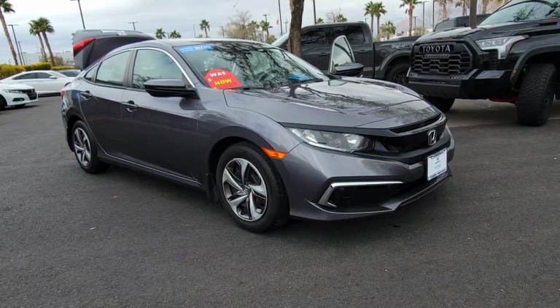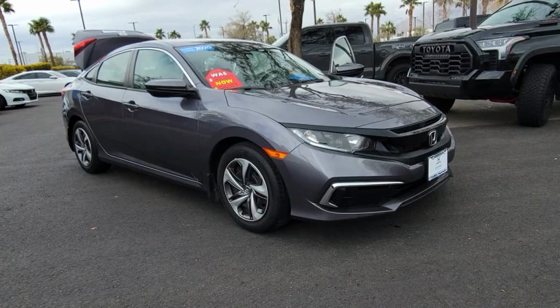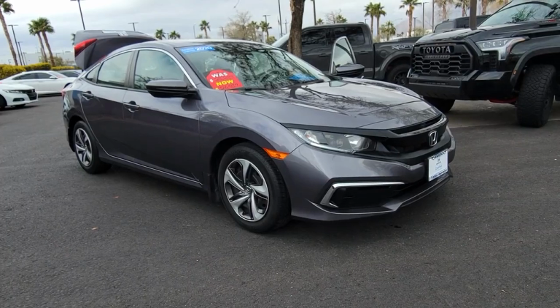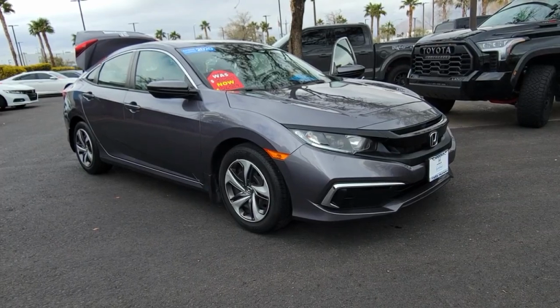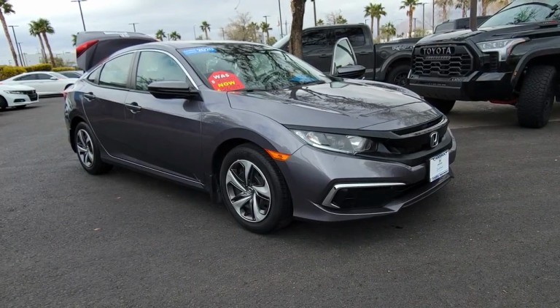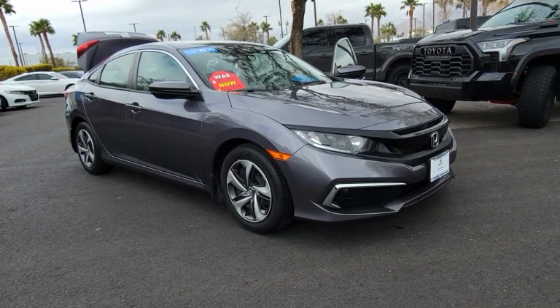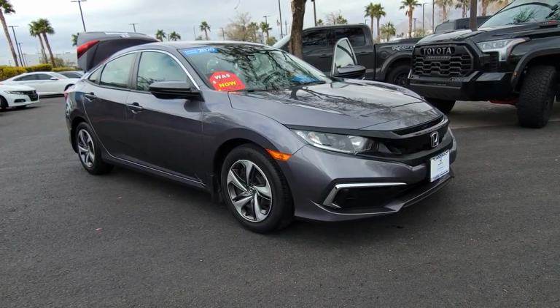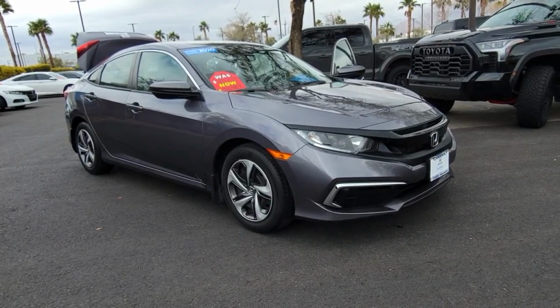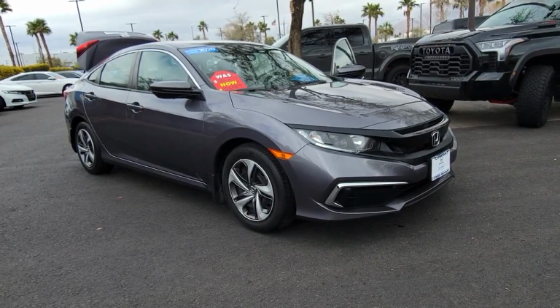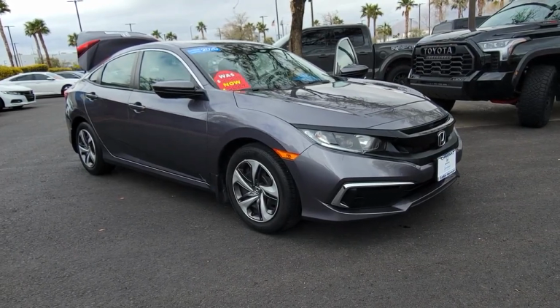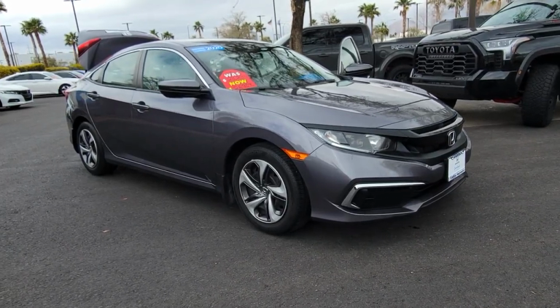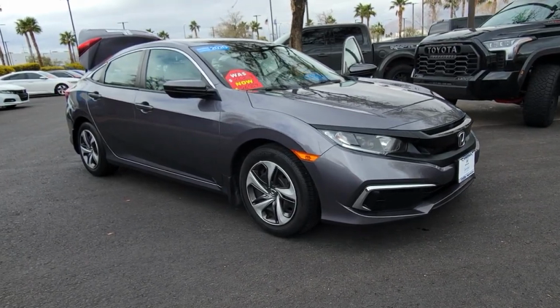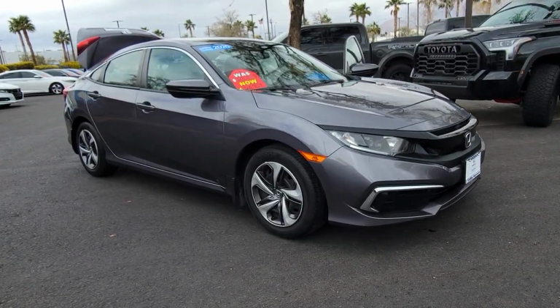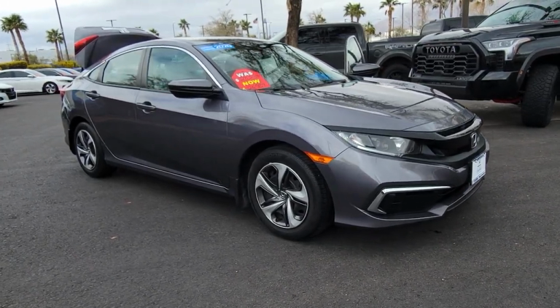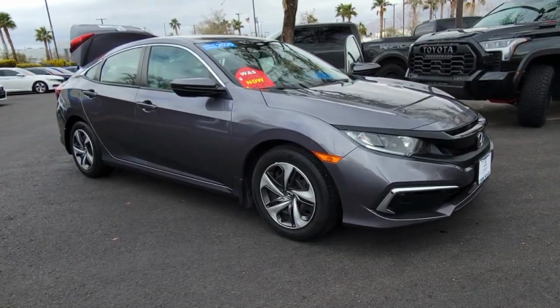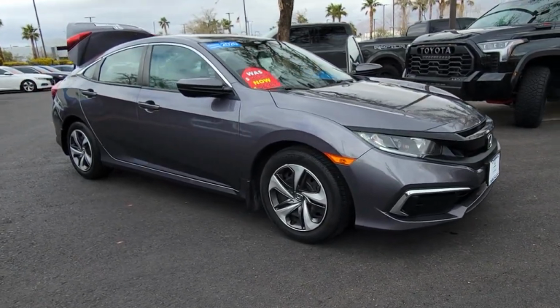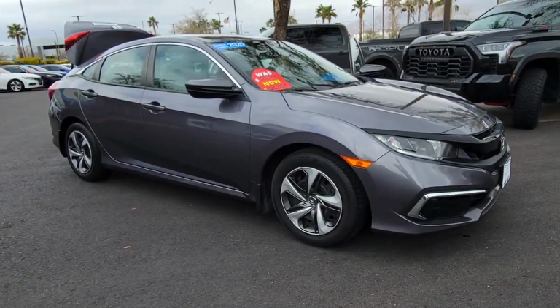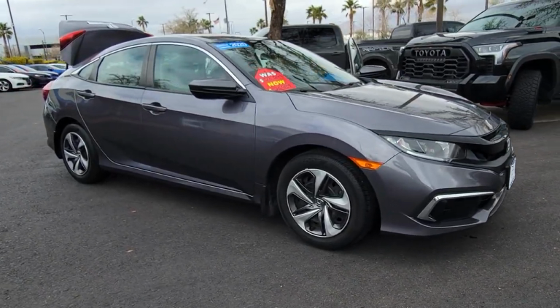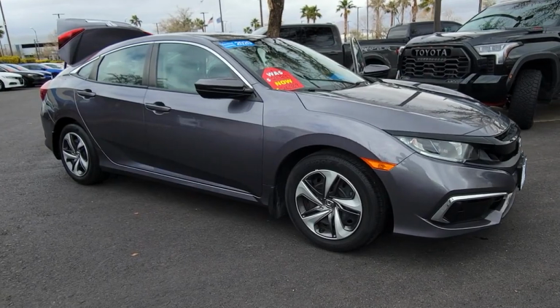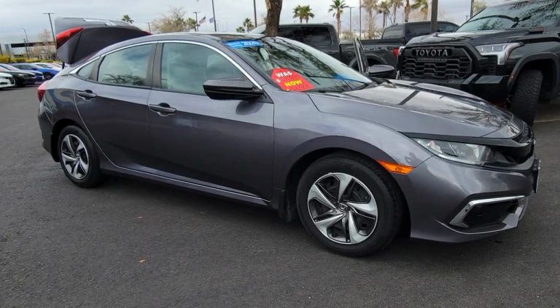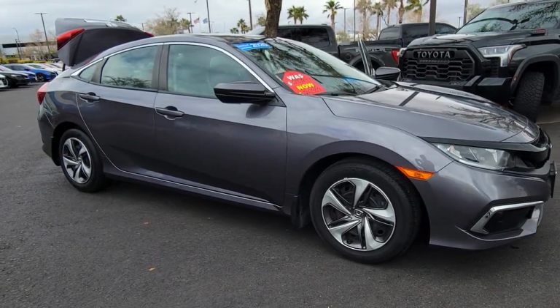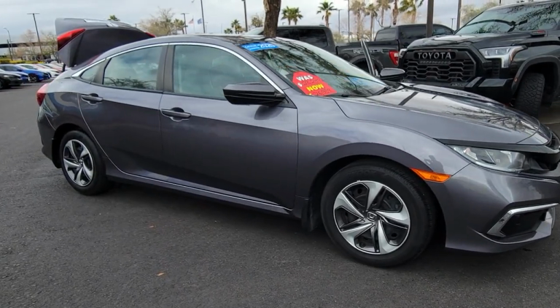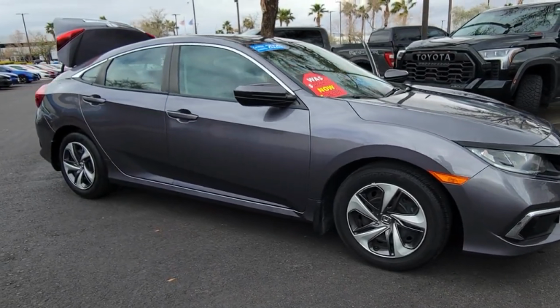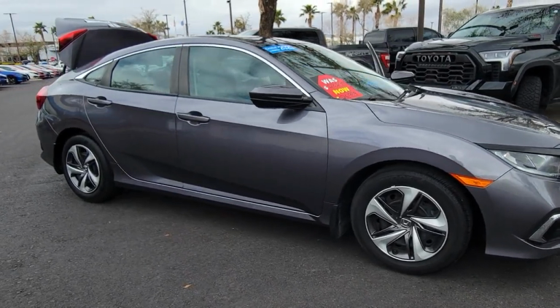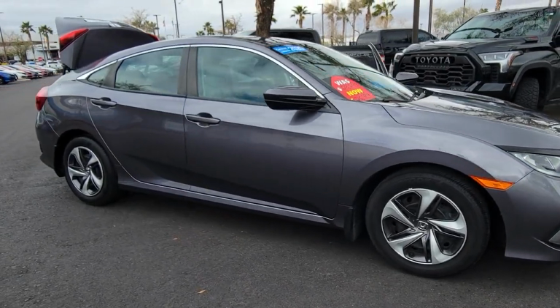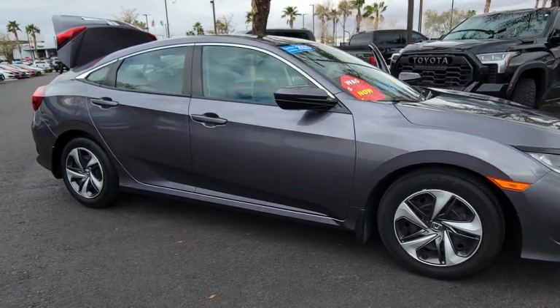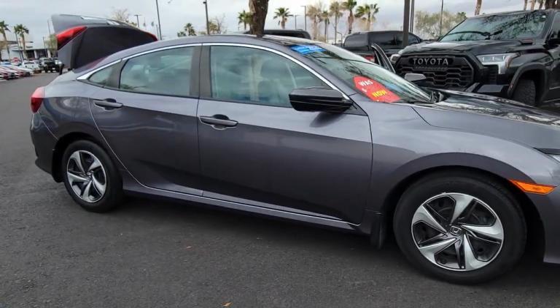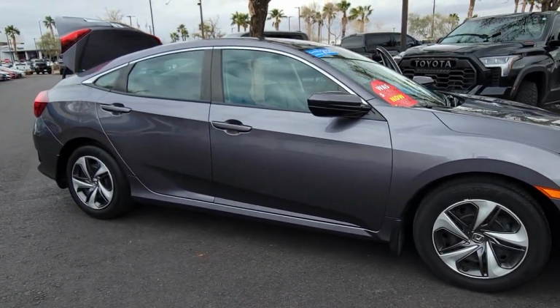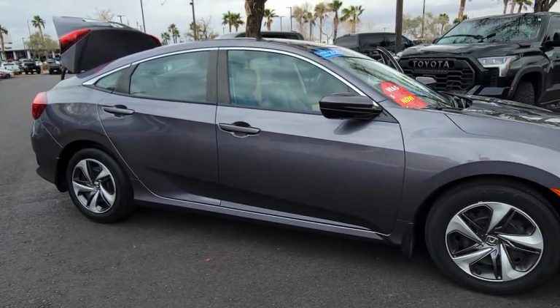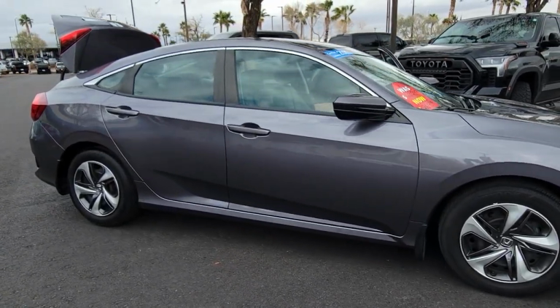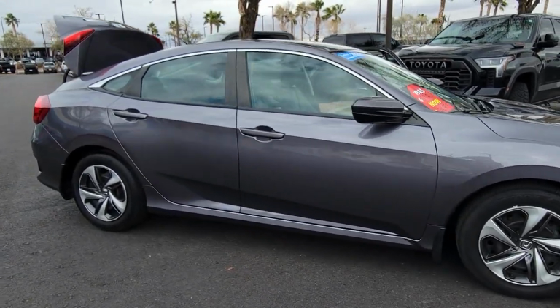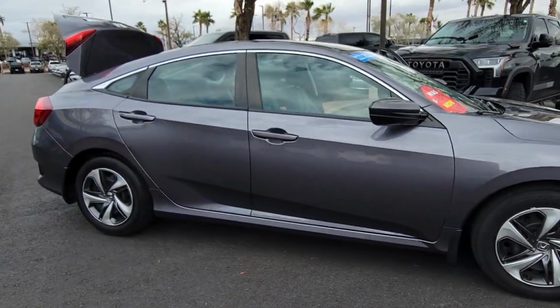Get a feel for the 2020 Honda Civic. With less than 25,000 miles on the odometer, this vehicle provides excellent value.